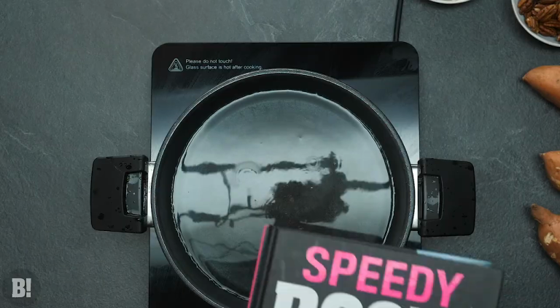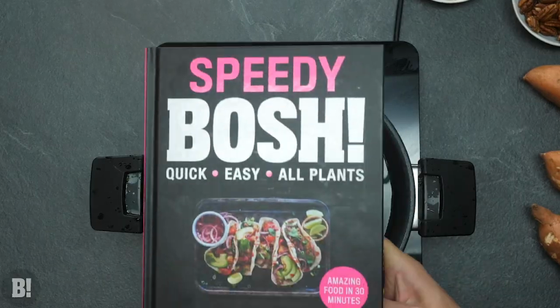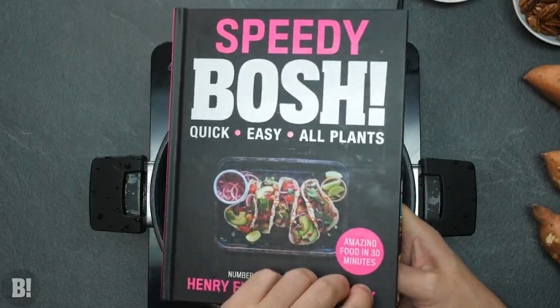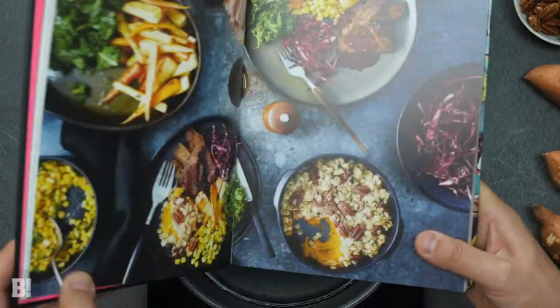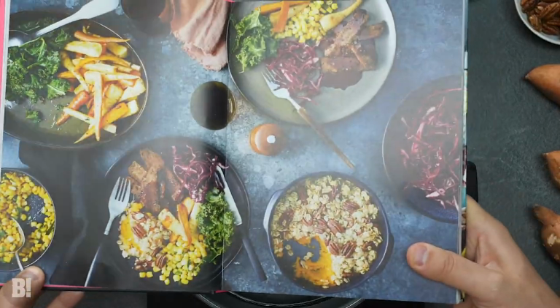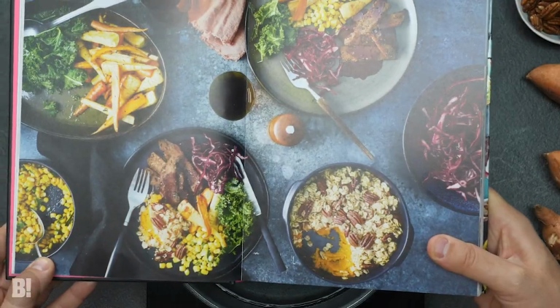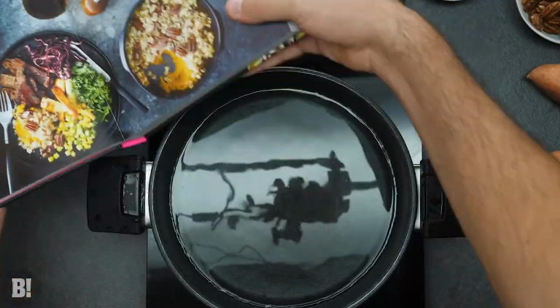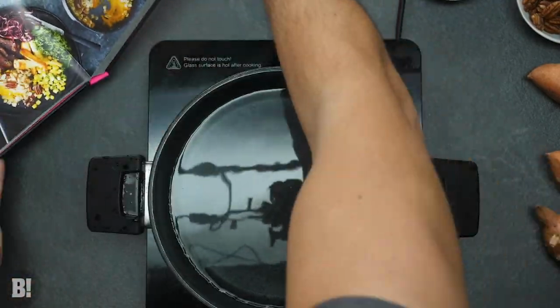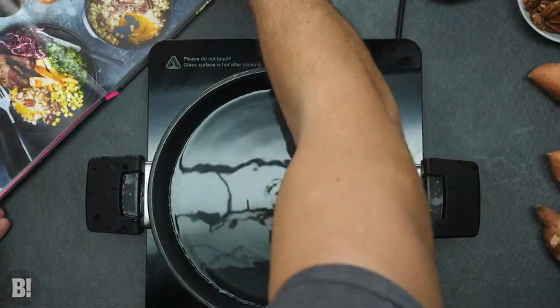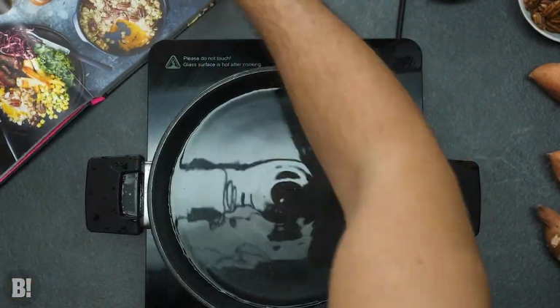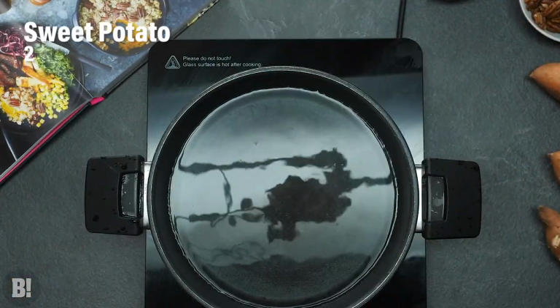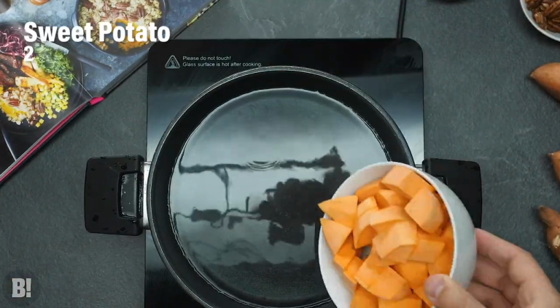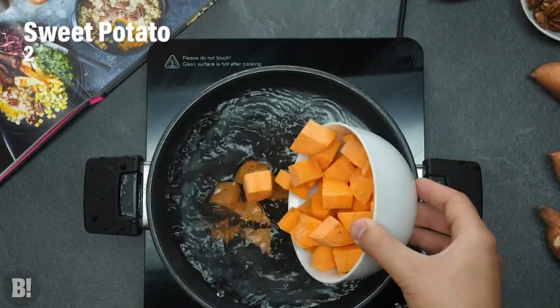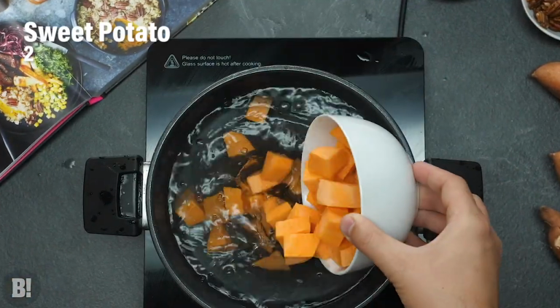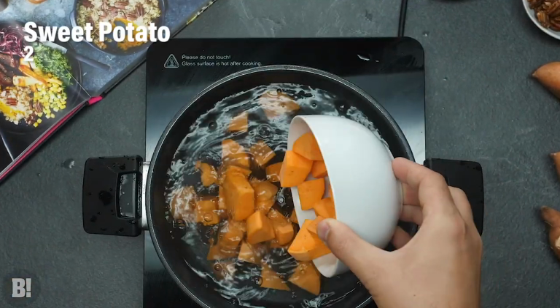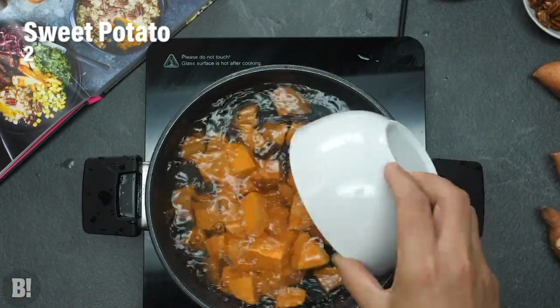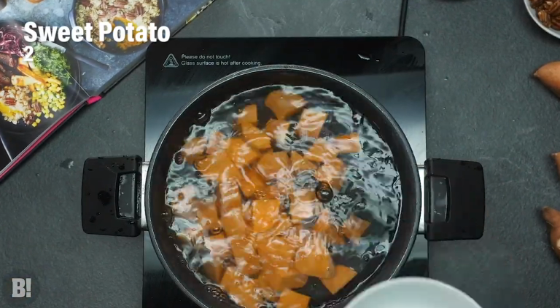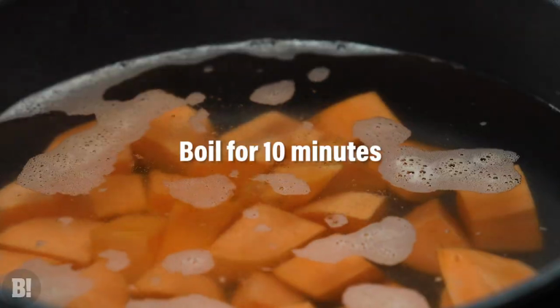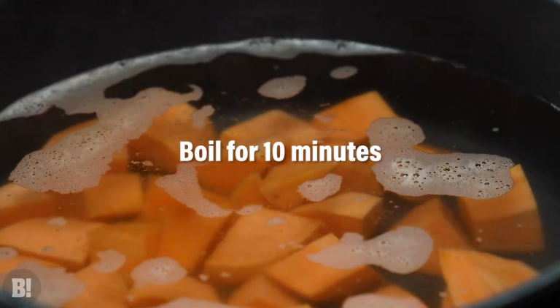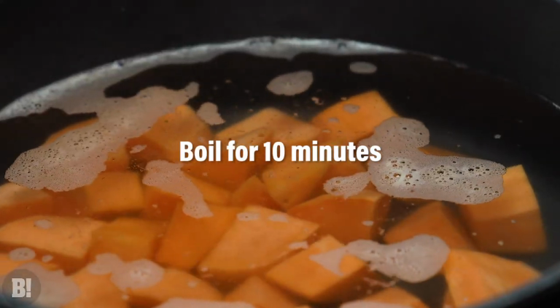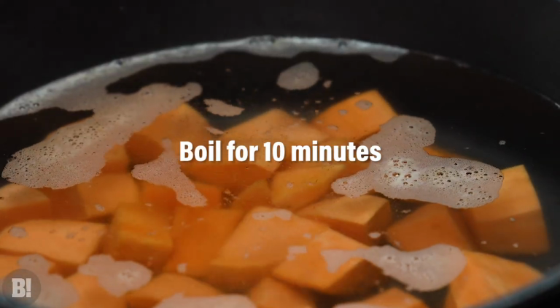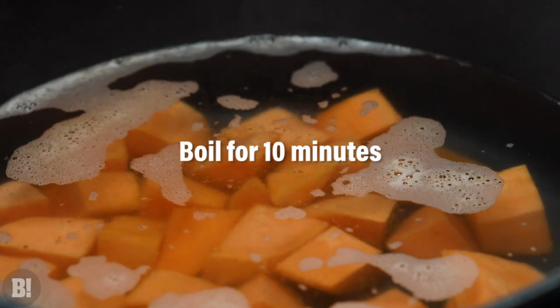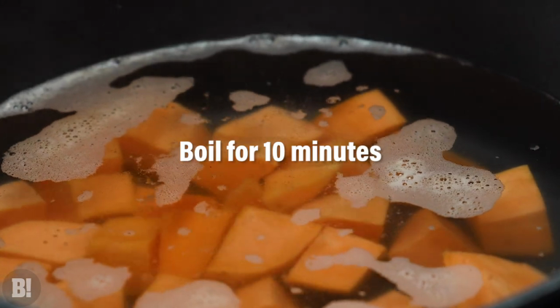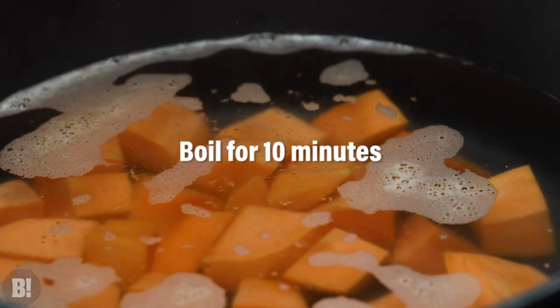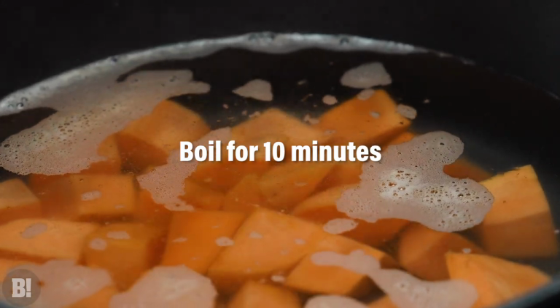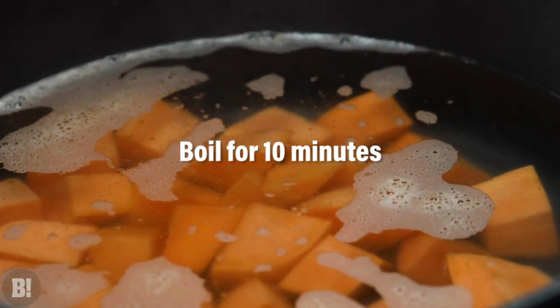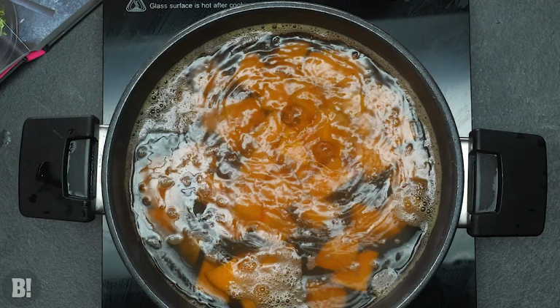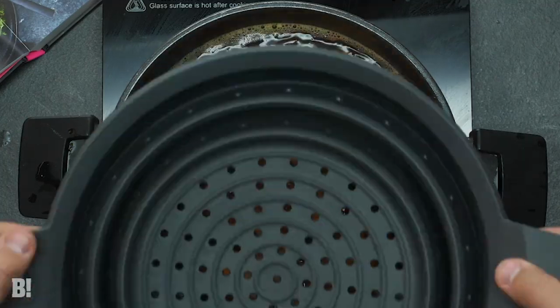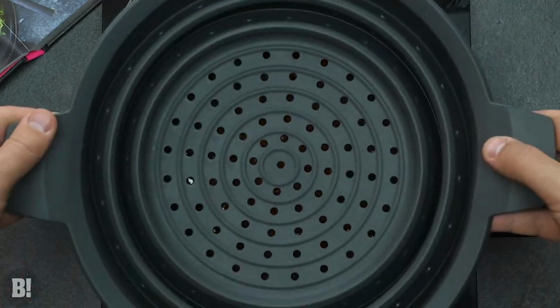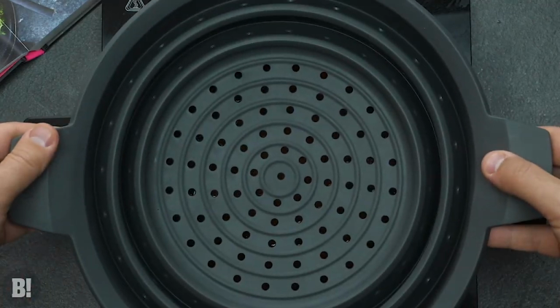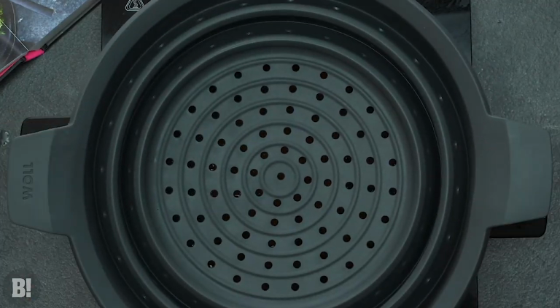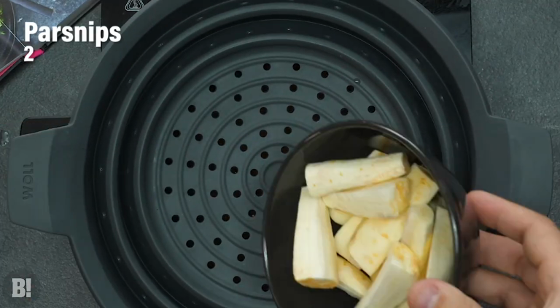We start by making our sweet potato and pecan pie. Parboiling some sweet potatoes to make them soft enough to mash, not forgetting to salt that water.